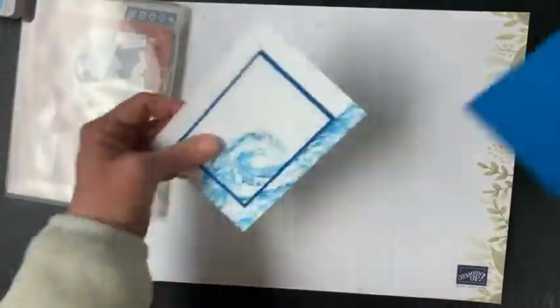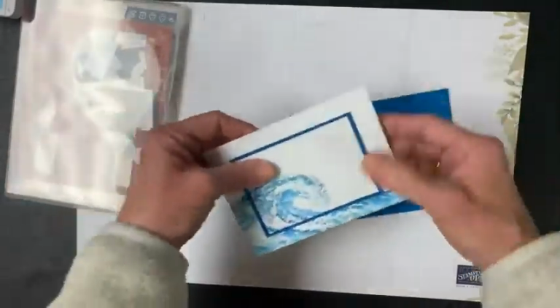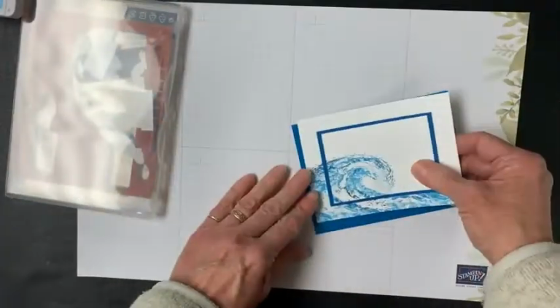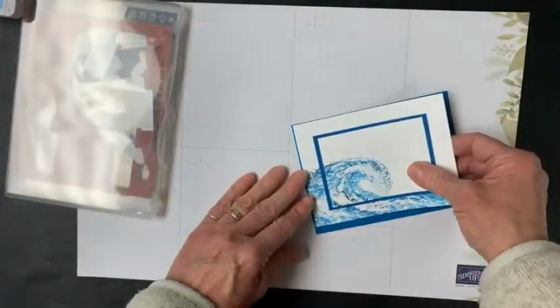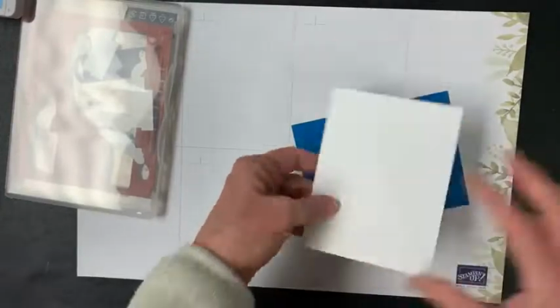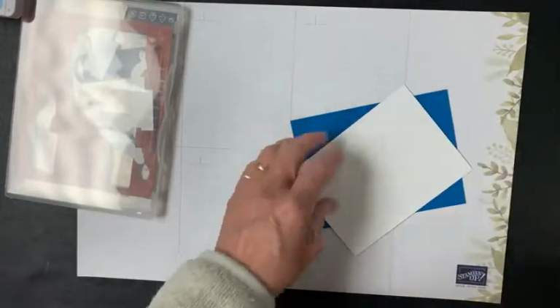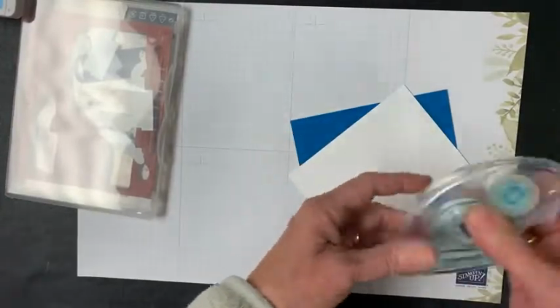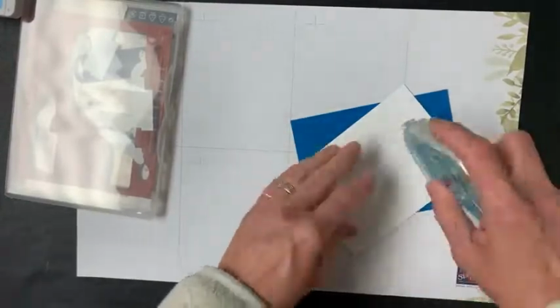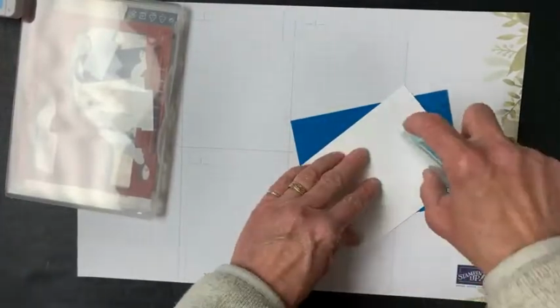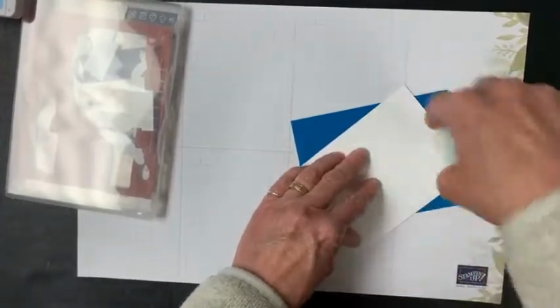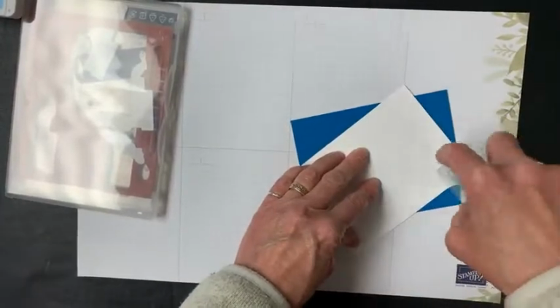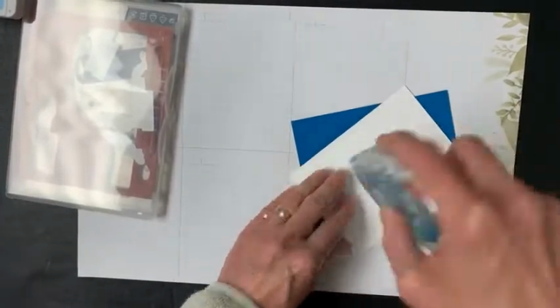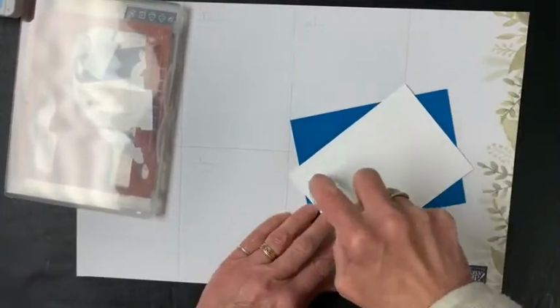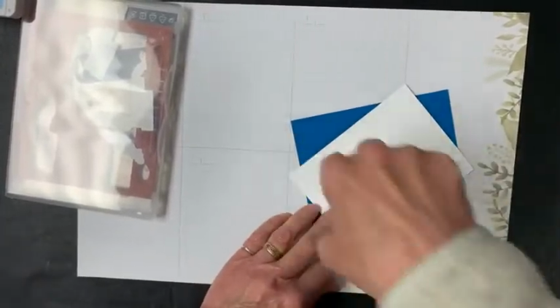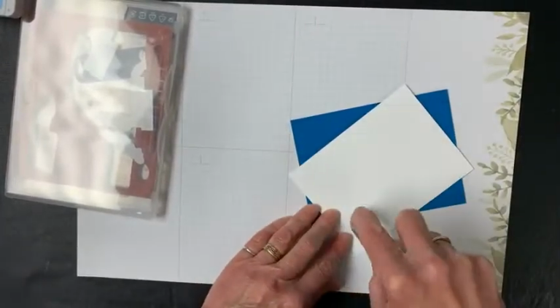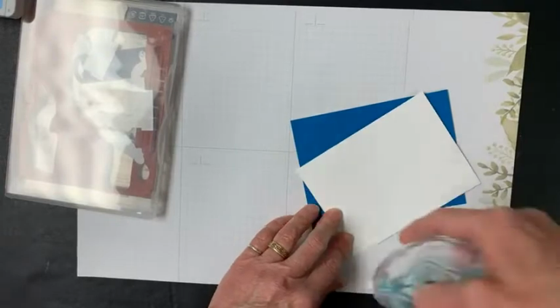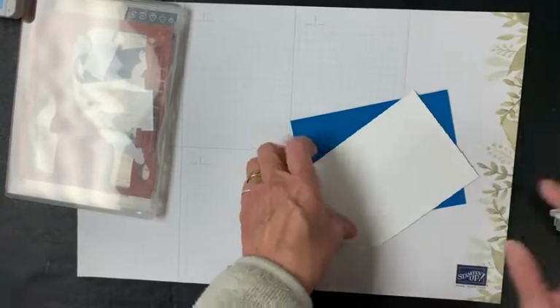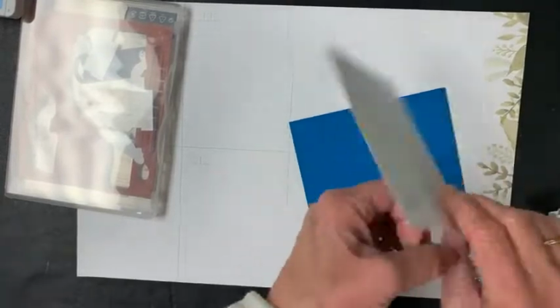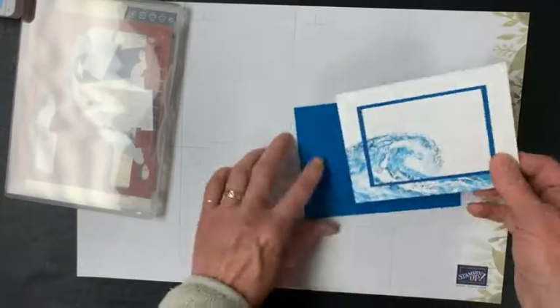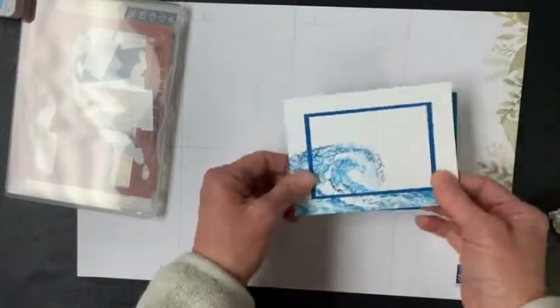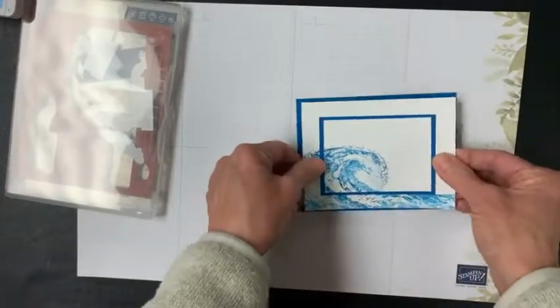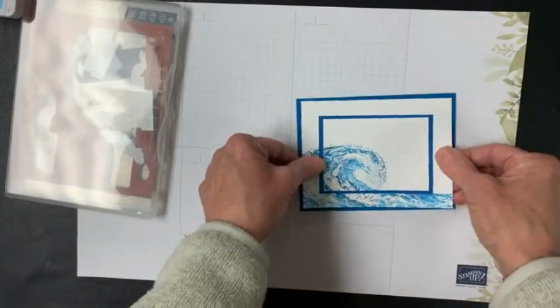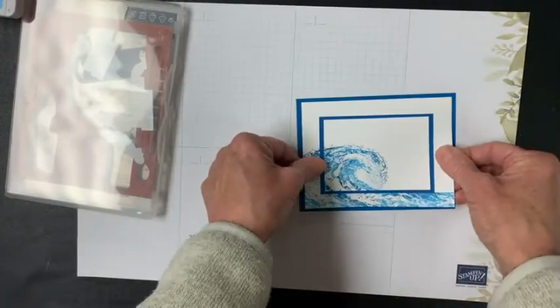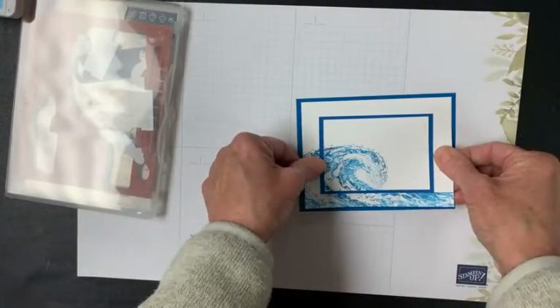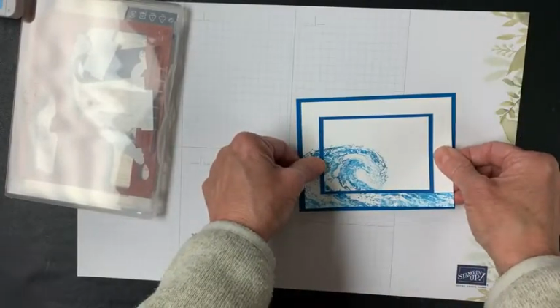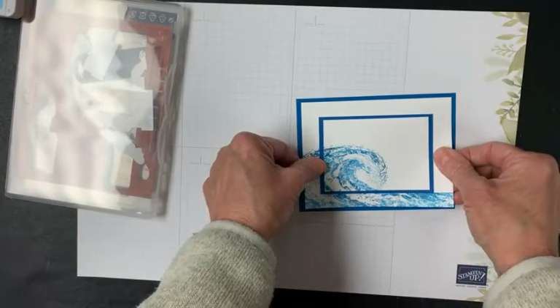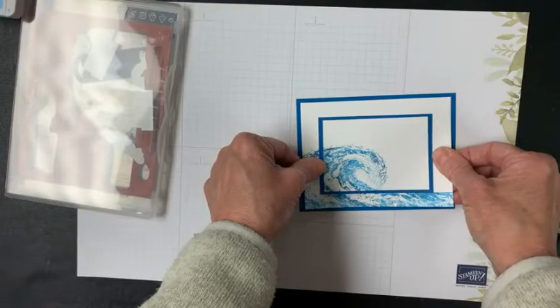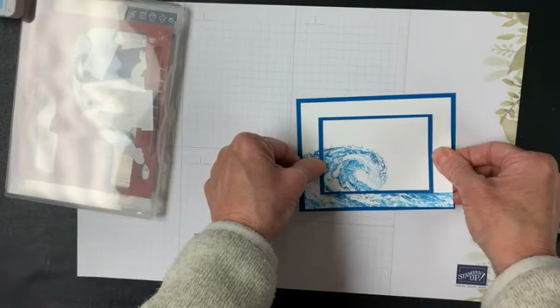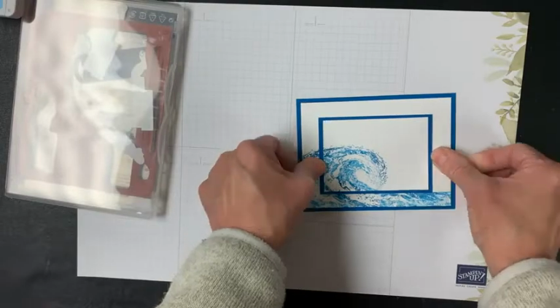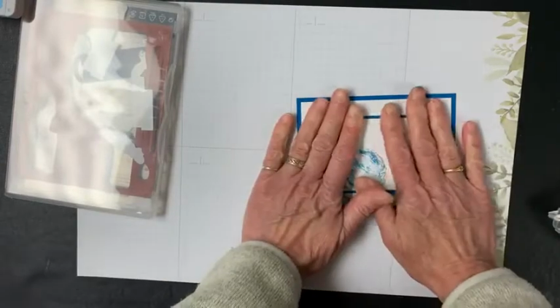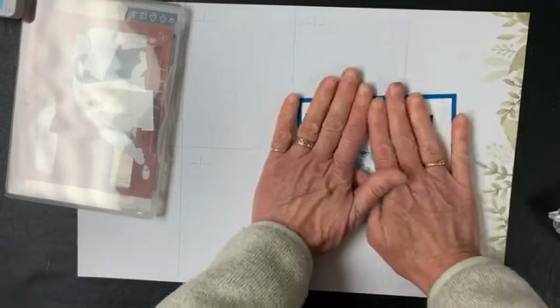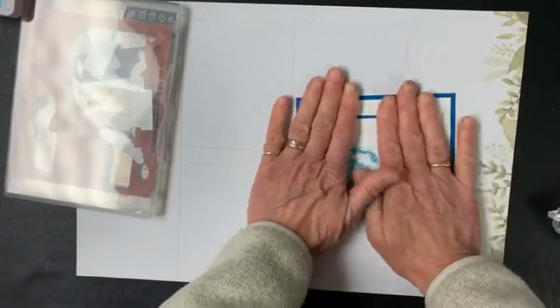I'm going to put it right on another layer. This is going to be four inches by five and a quarter, and I'm going to put that down just like that.